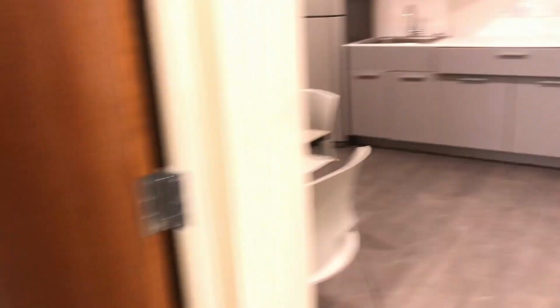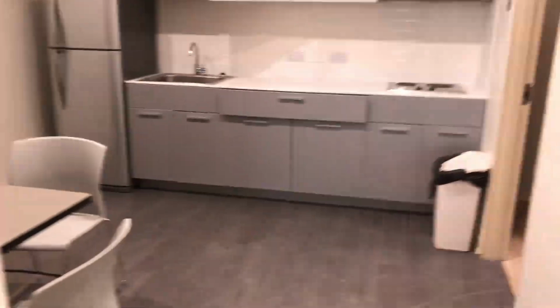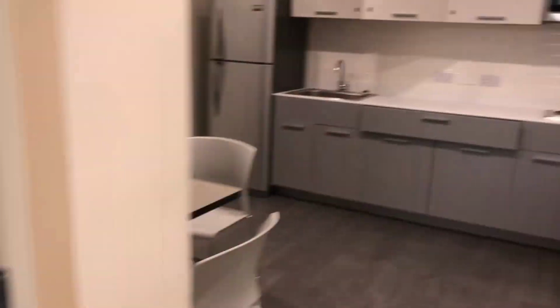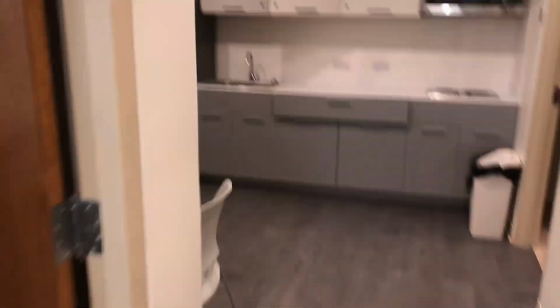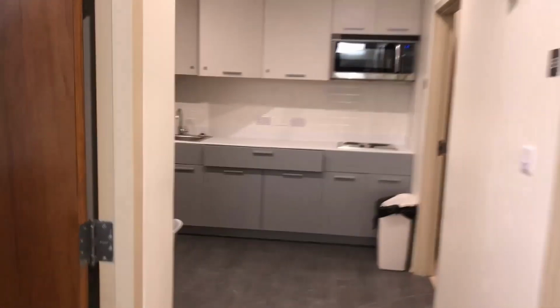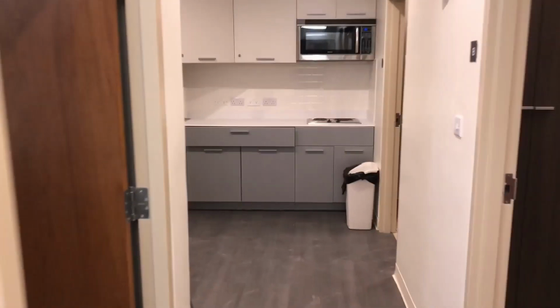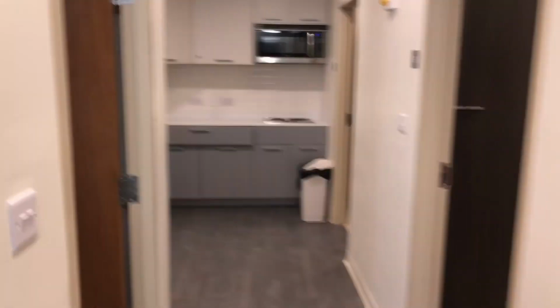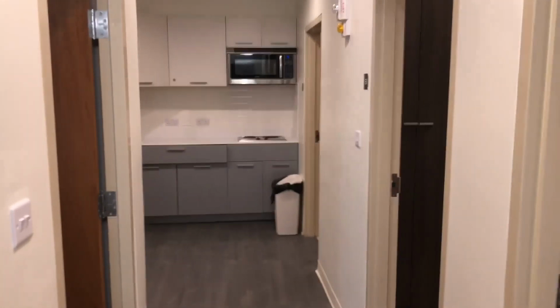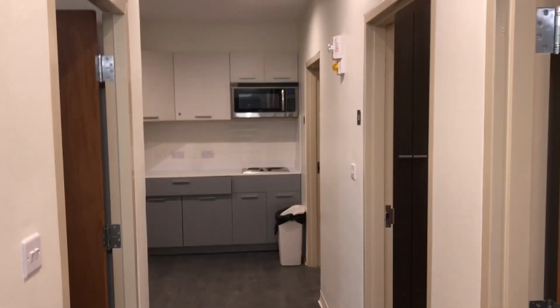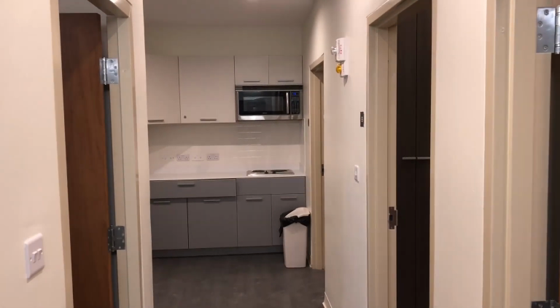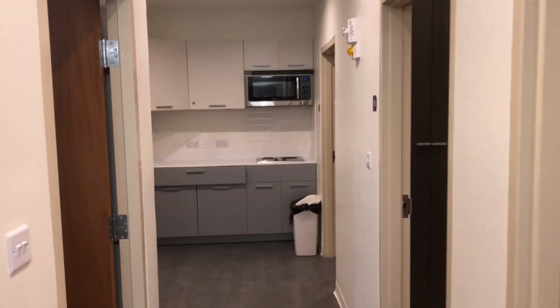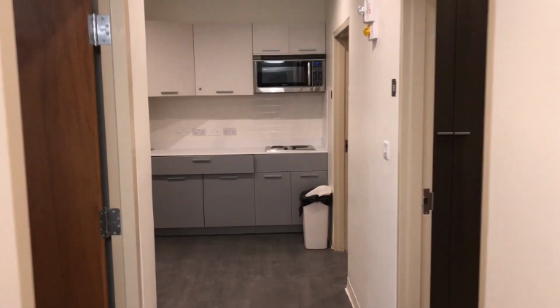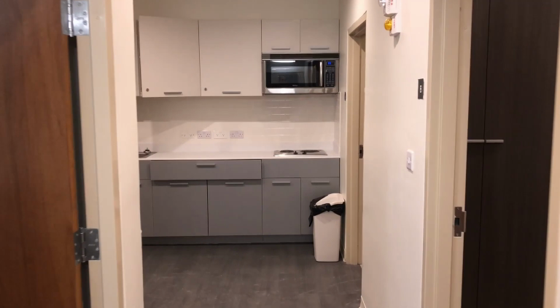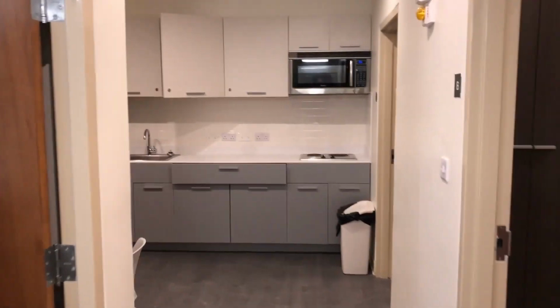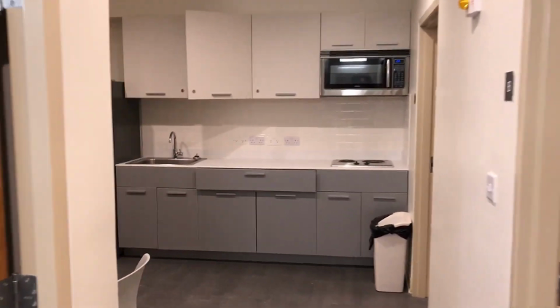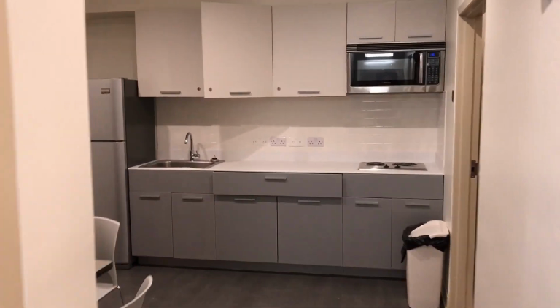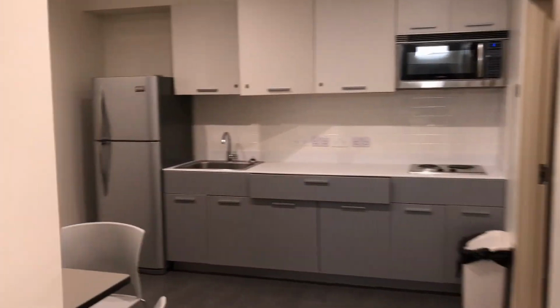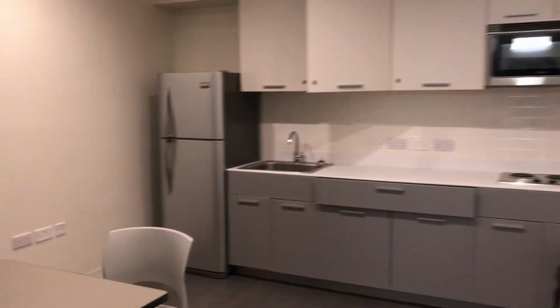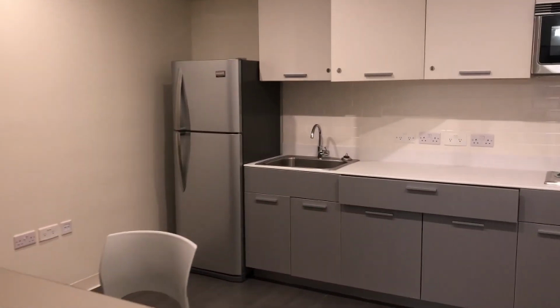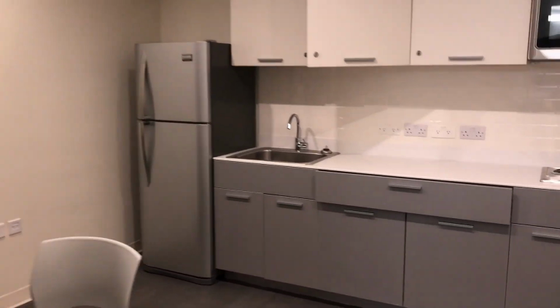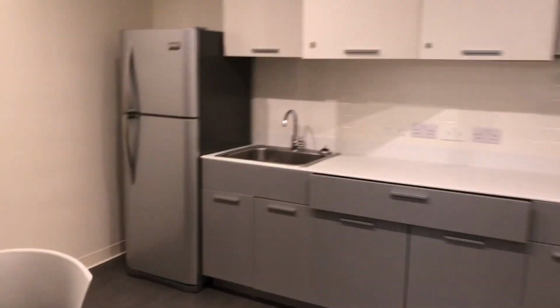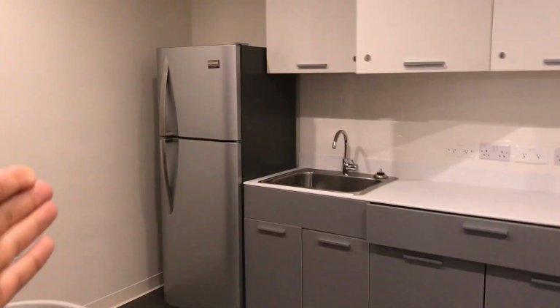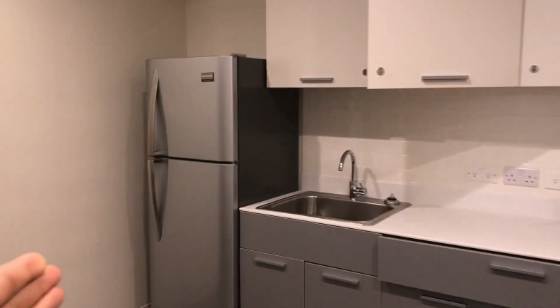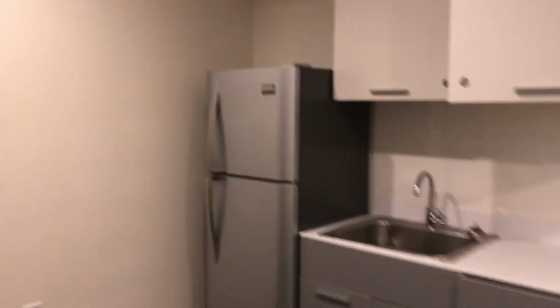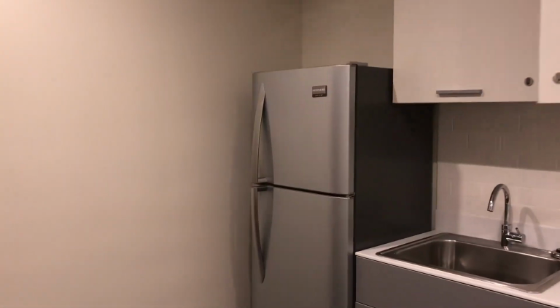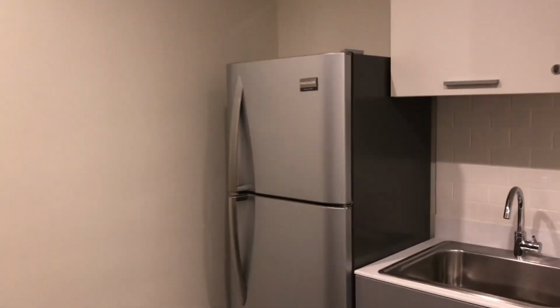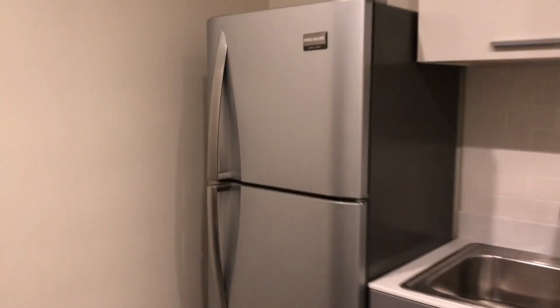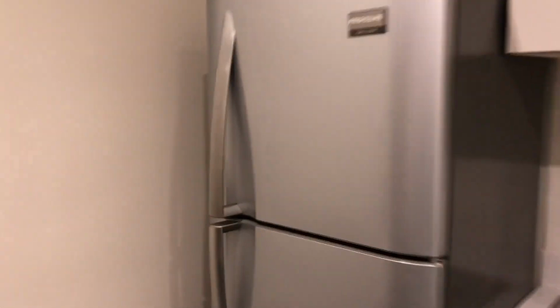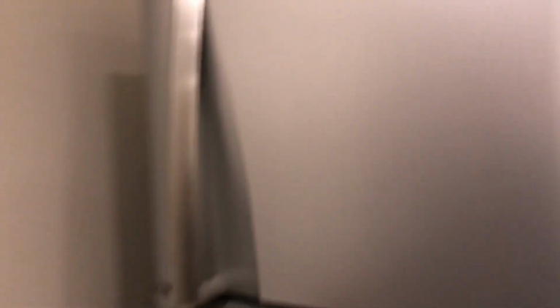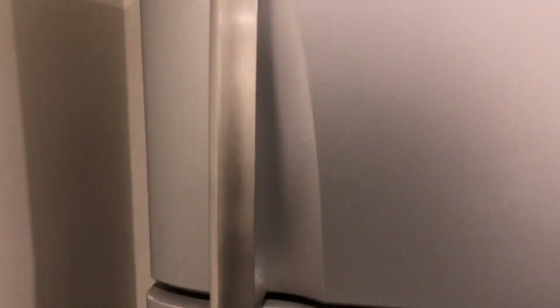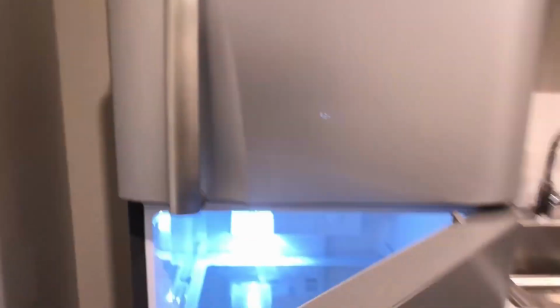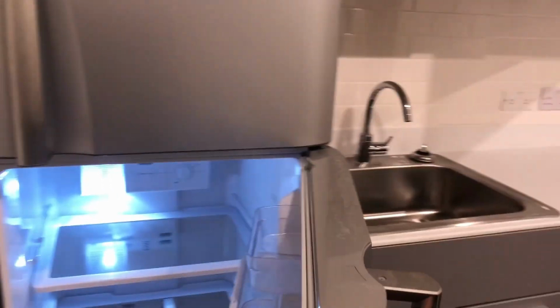So once again, here is another view. And the fridge is brand new. Let's look inside that fridge.